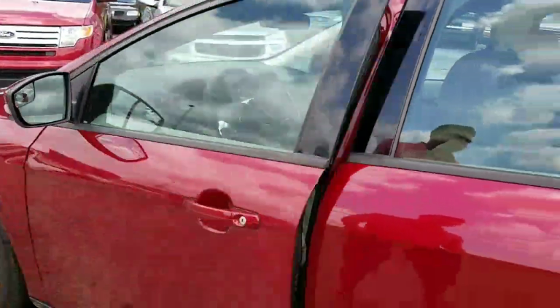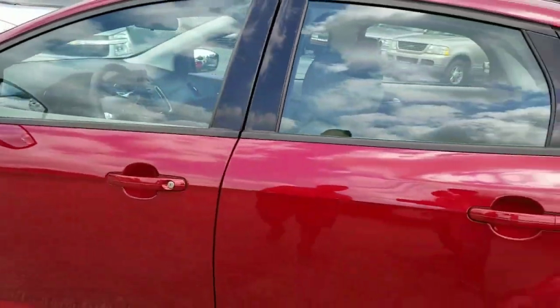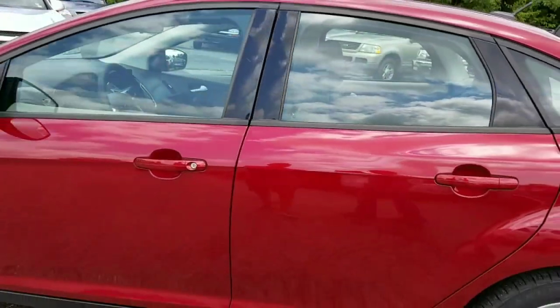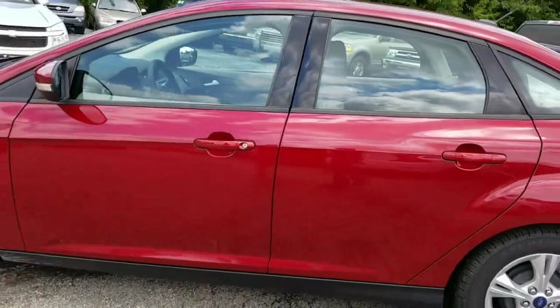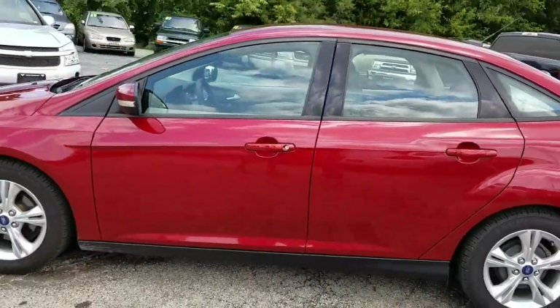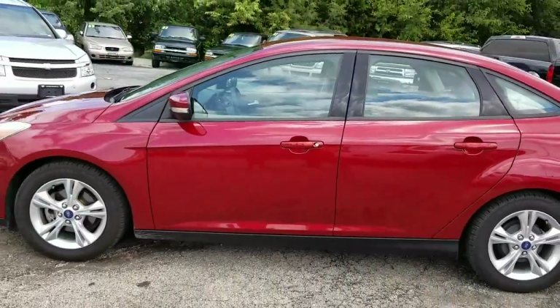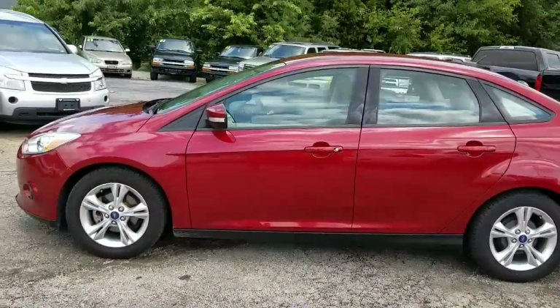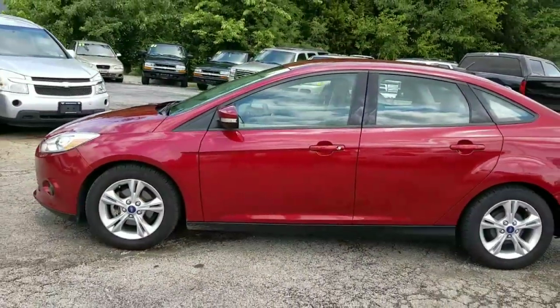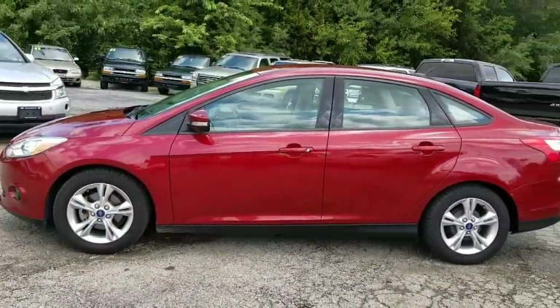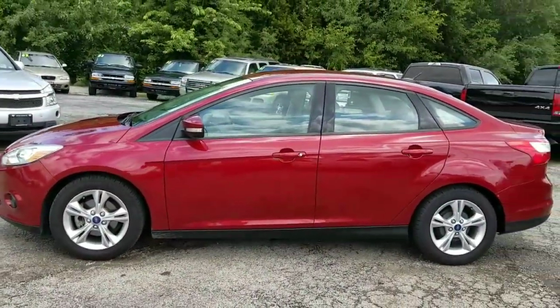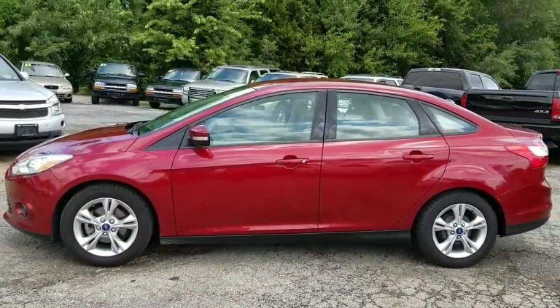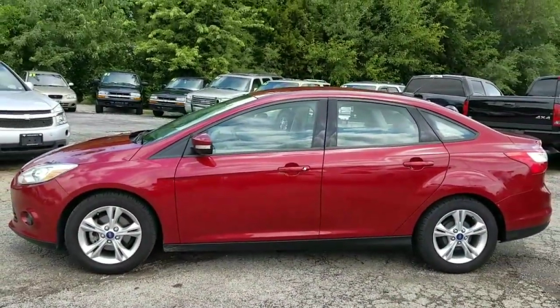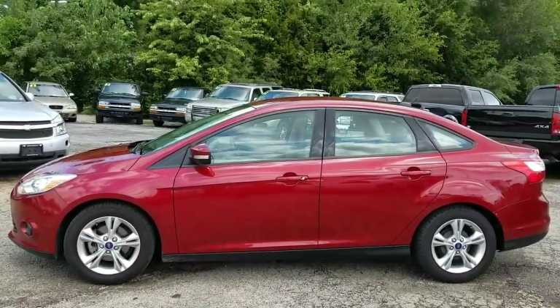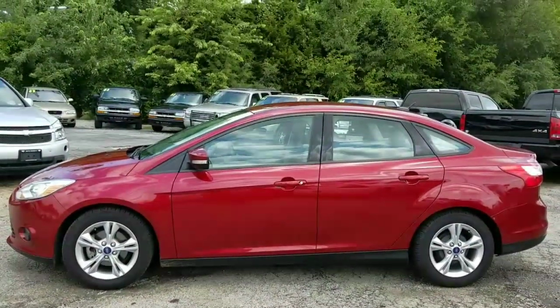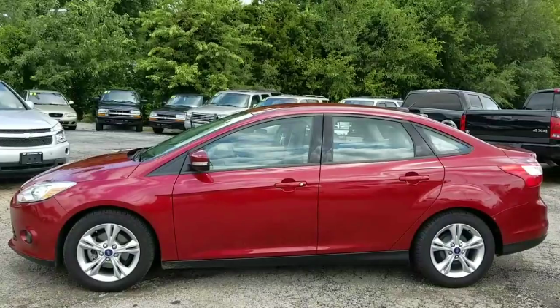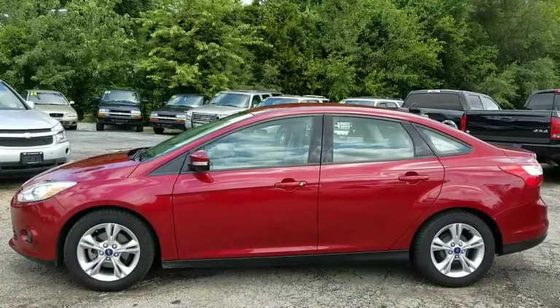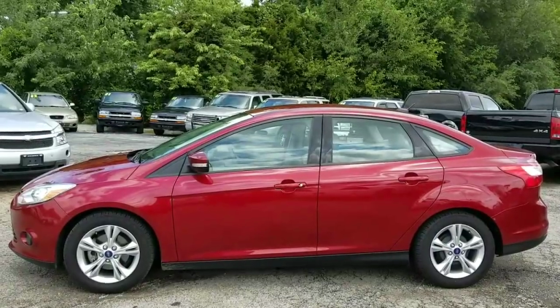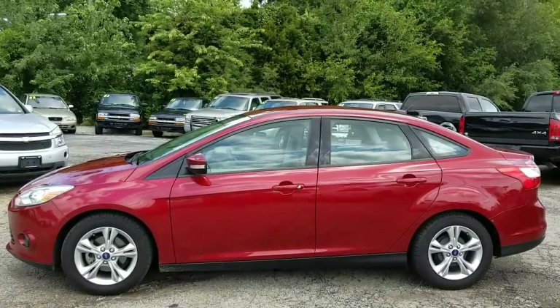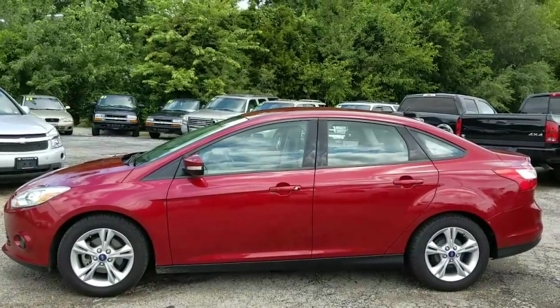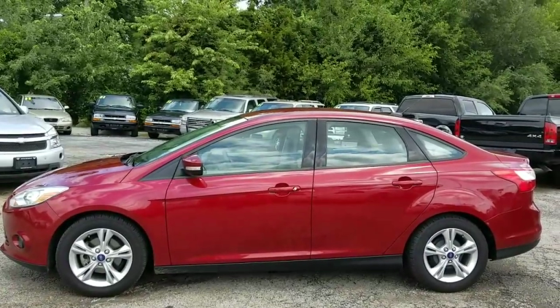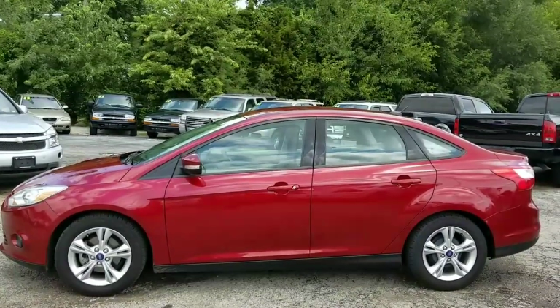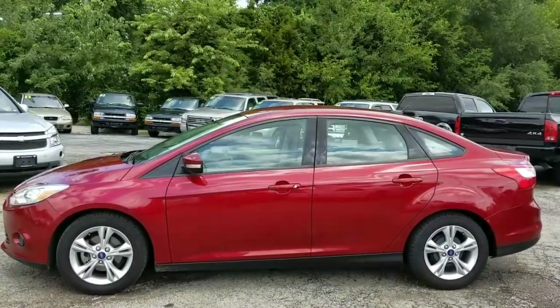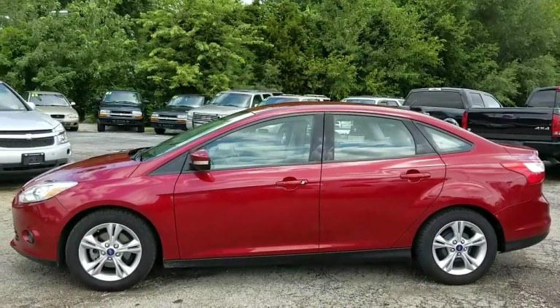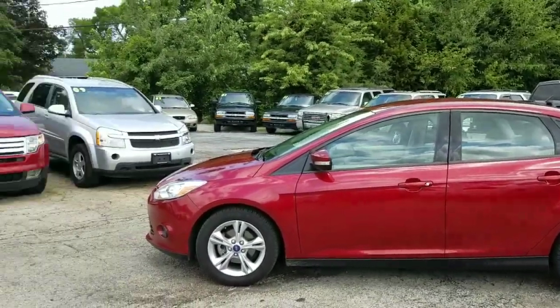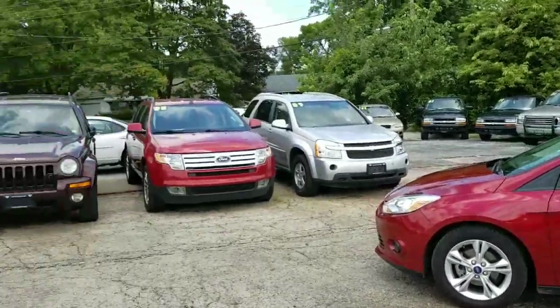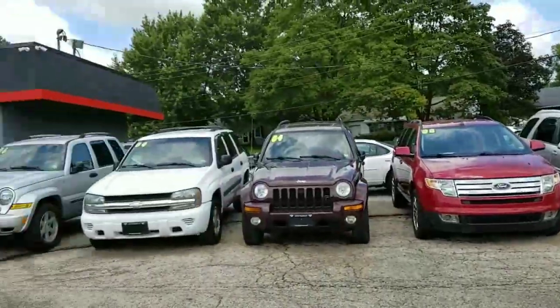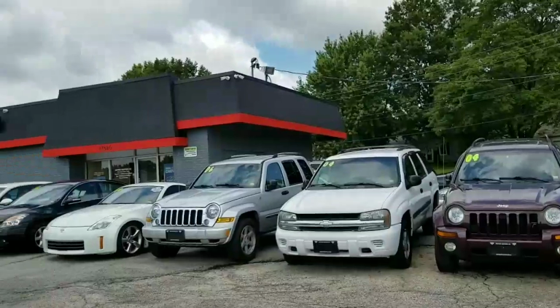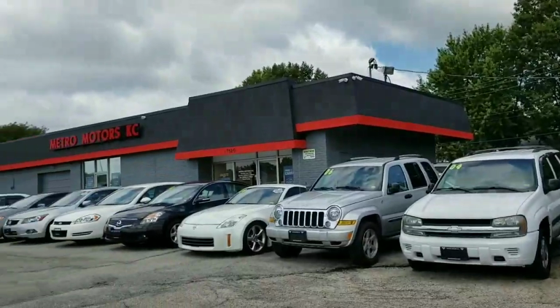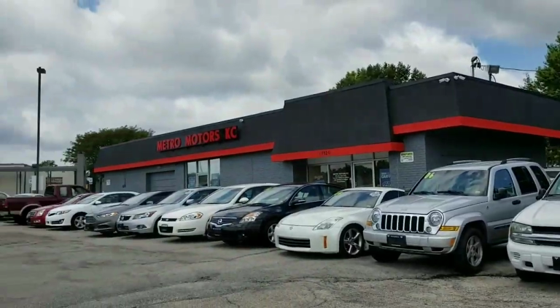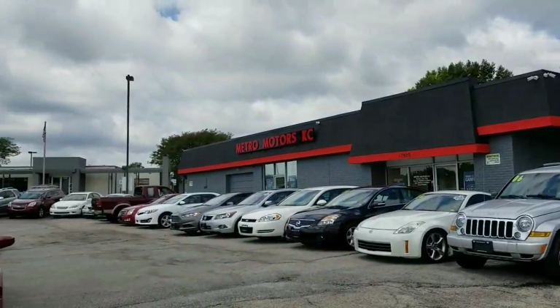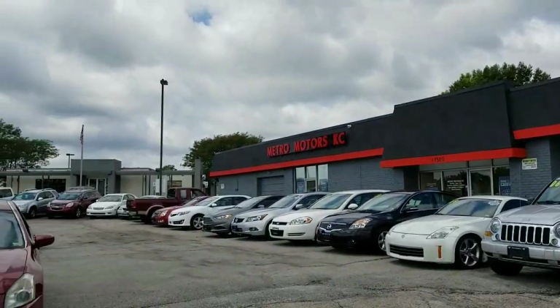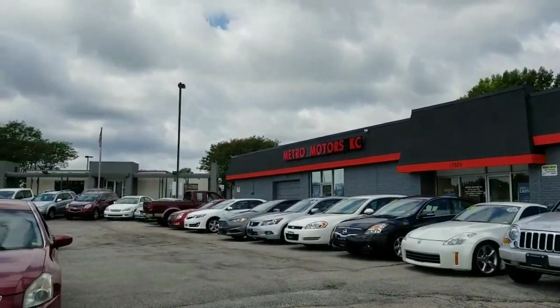Guys, the best part about this vehicle is you can buy a 2014 Ford Focus for under $8,000 — that's why they go so fast. See this and about 70 other vehicles at MetroMotorsKC.com.